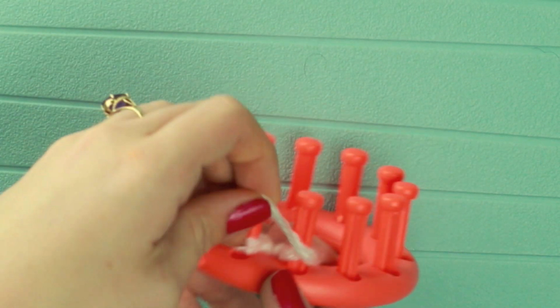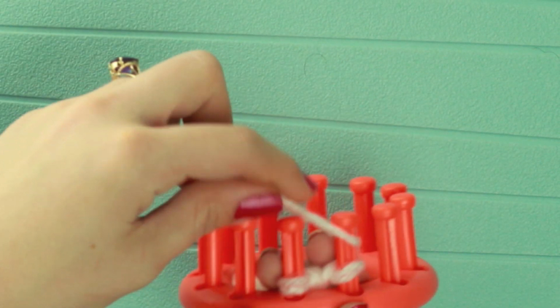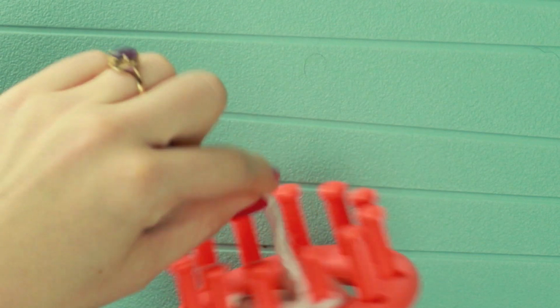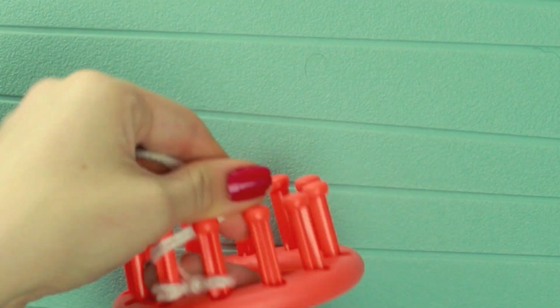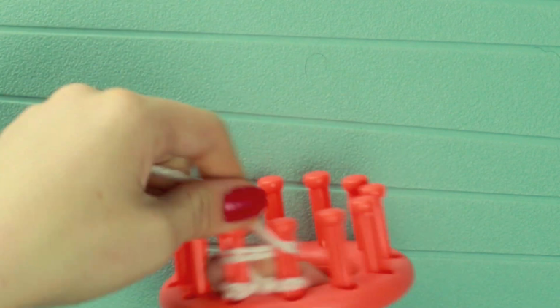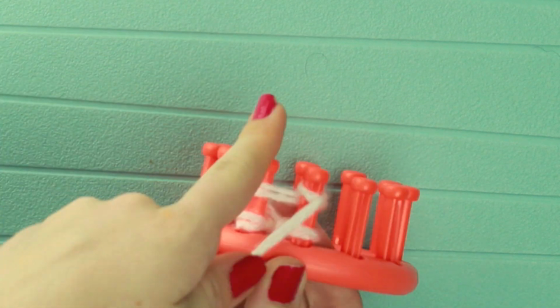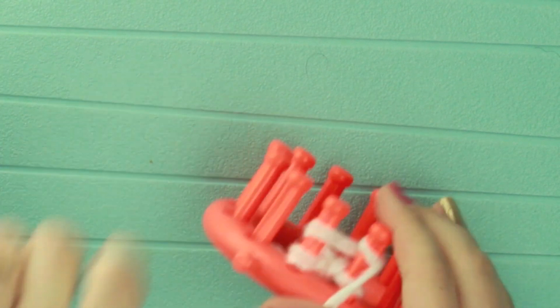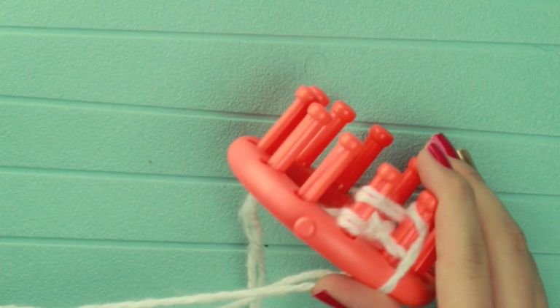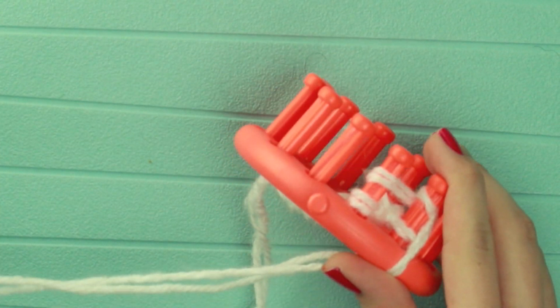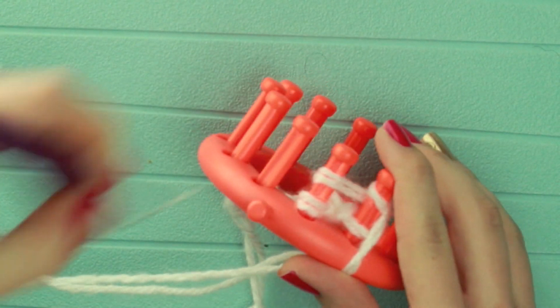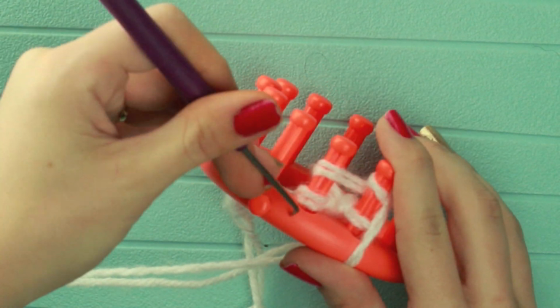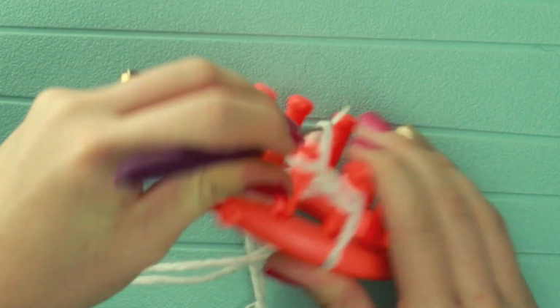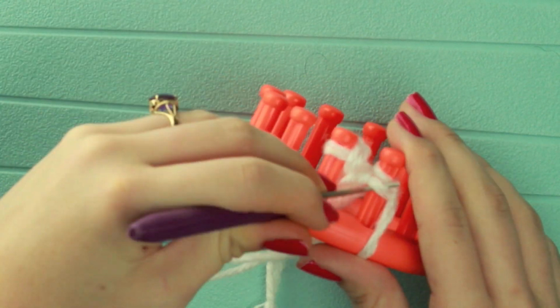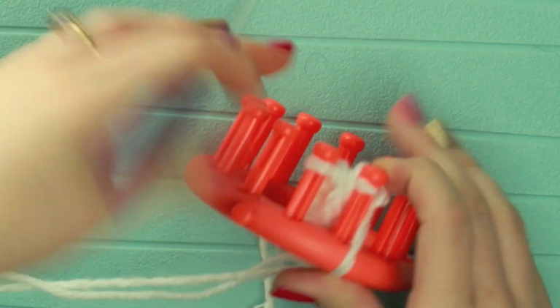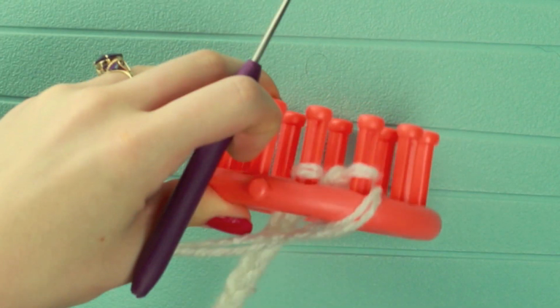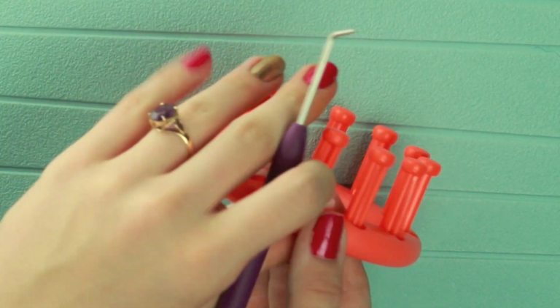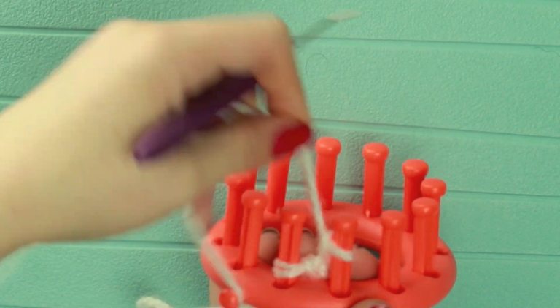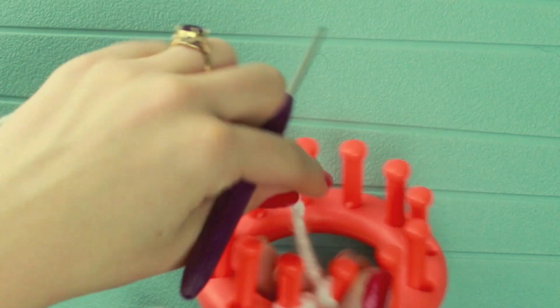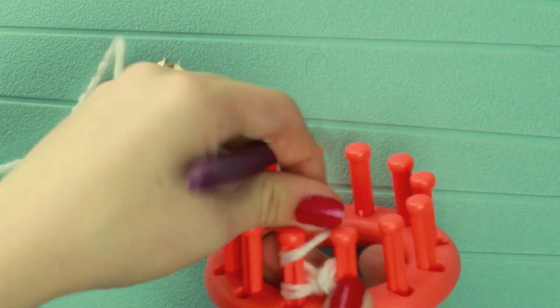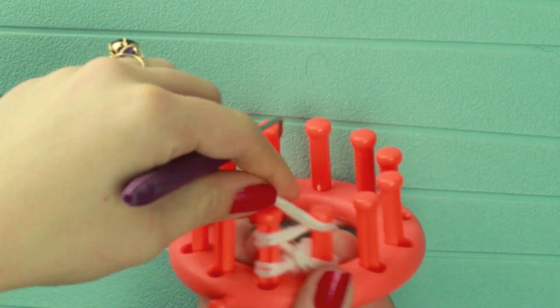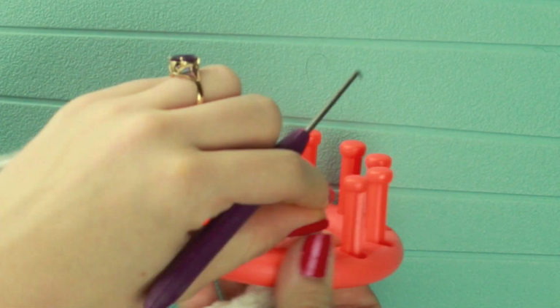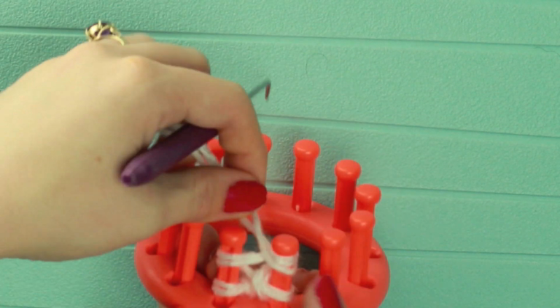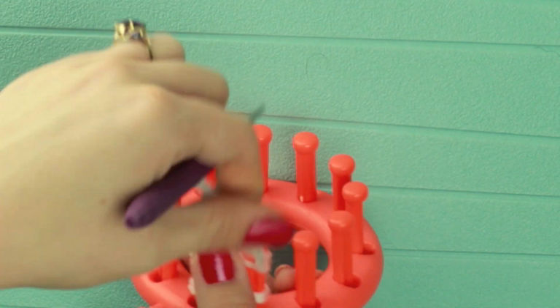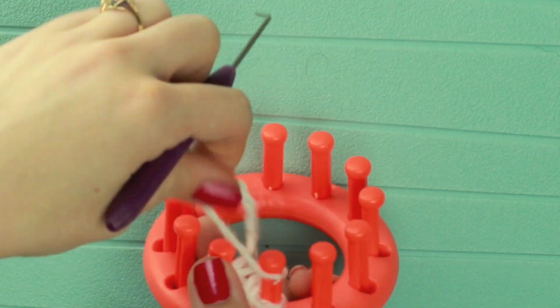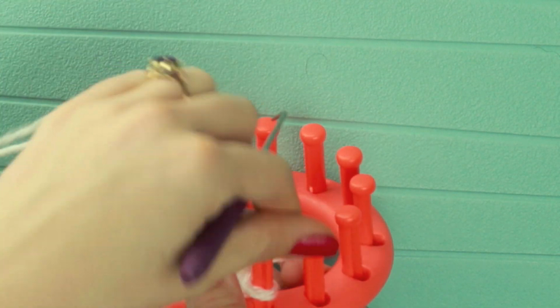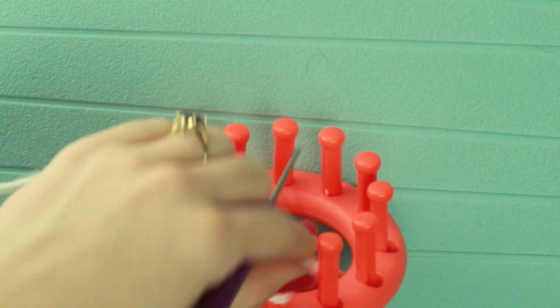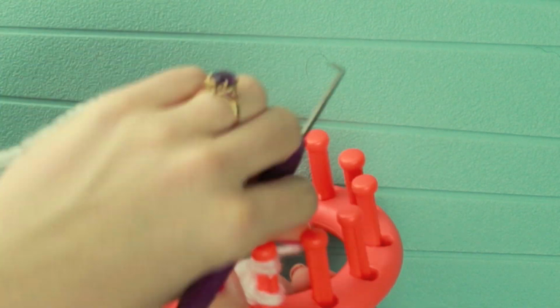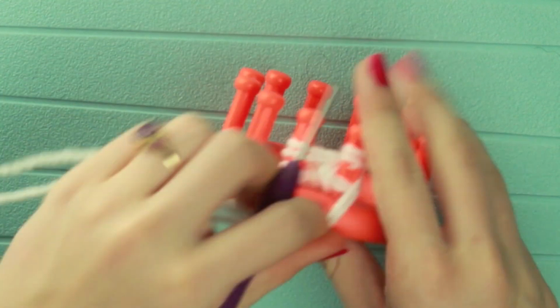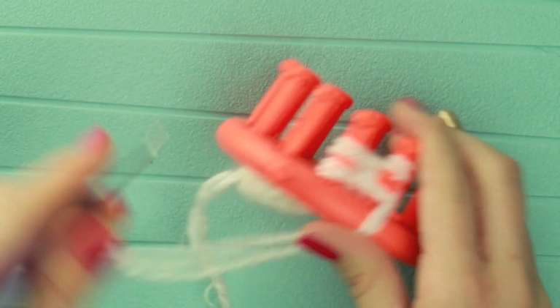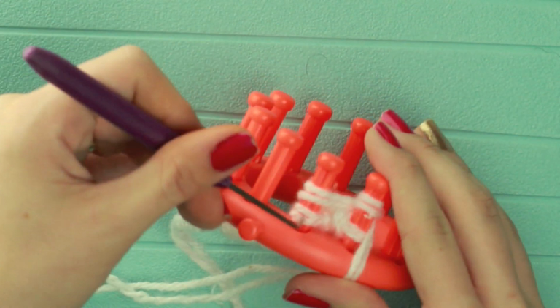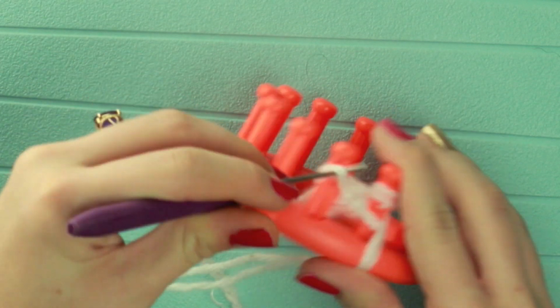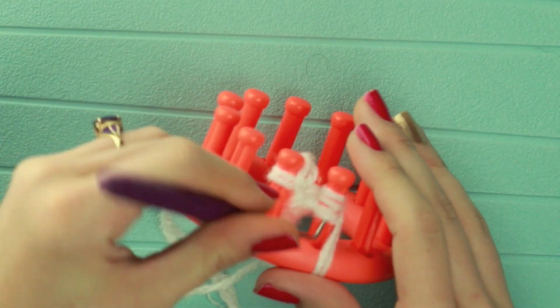I do have a video on how to do a full size teddy bear which I will link below. That teddy bear is much bigger than this little mini bear and it requires 2 looms — the blue loom and the spool loom. So I'll link that below.